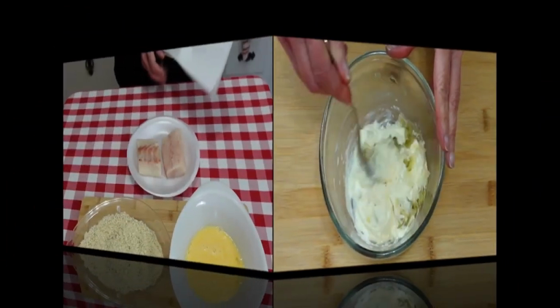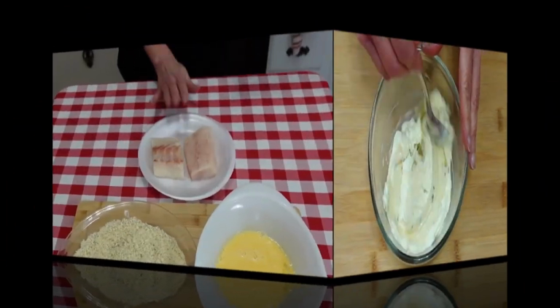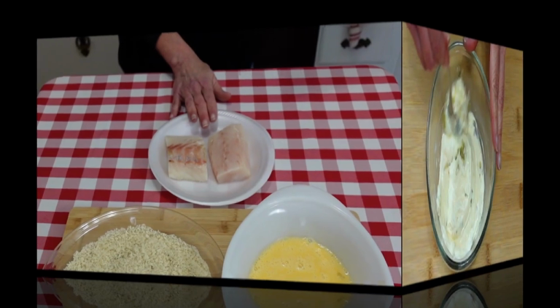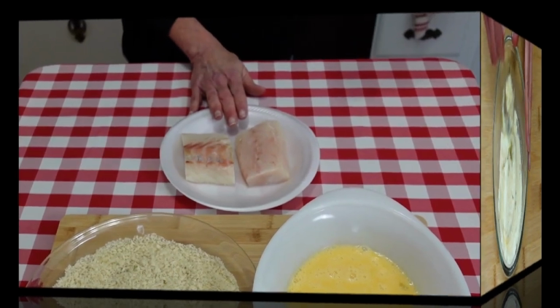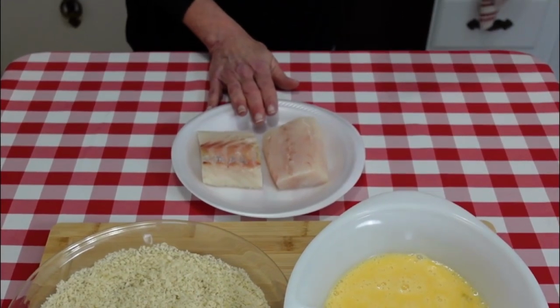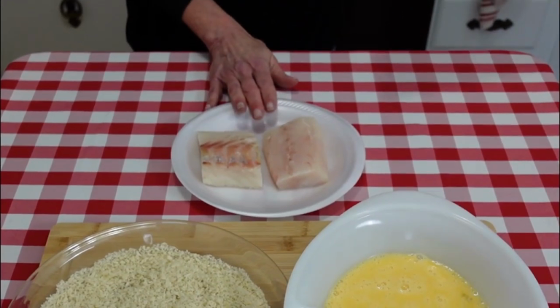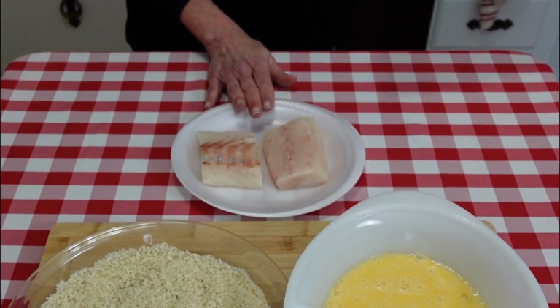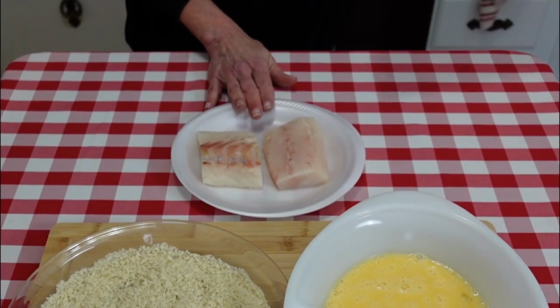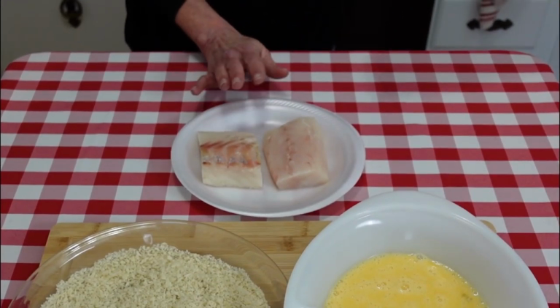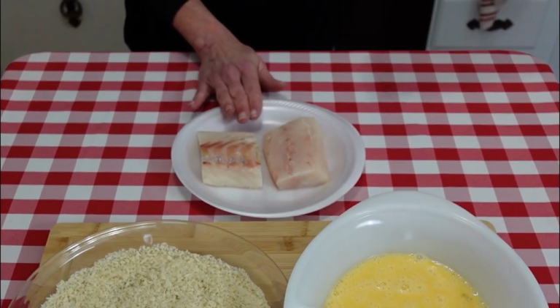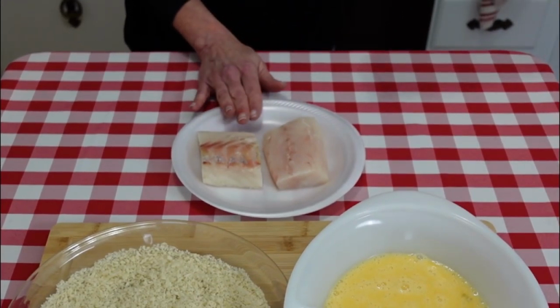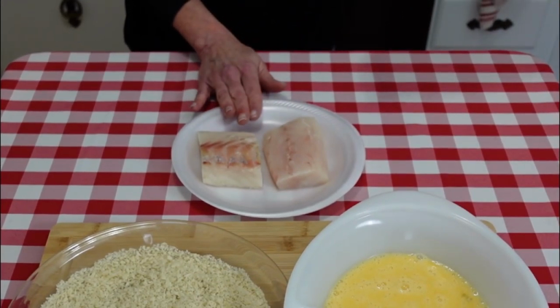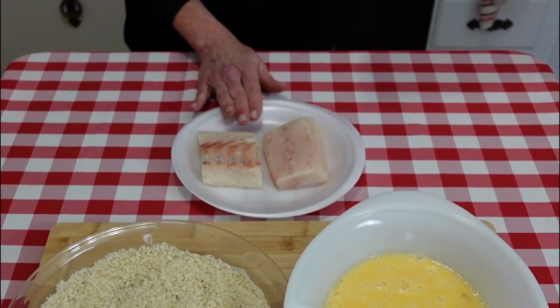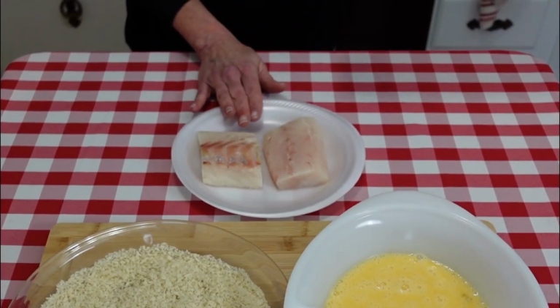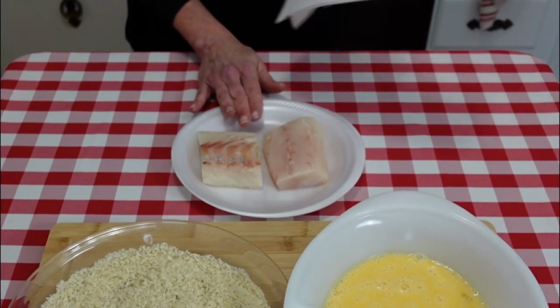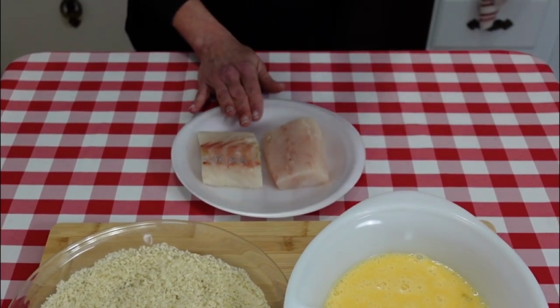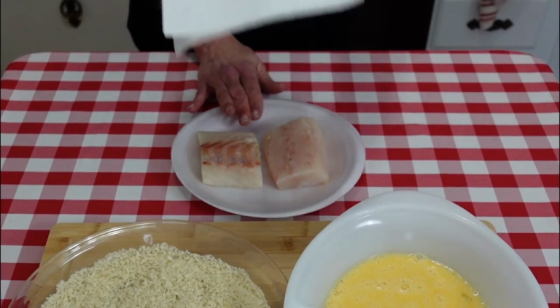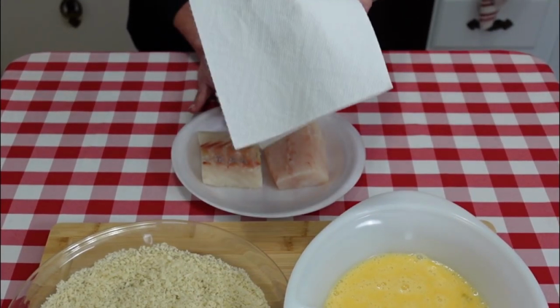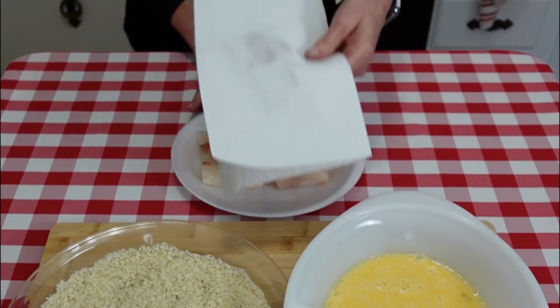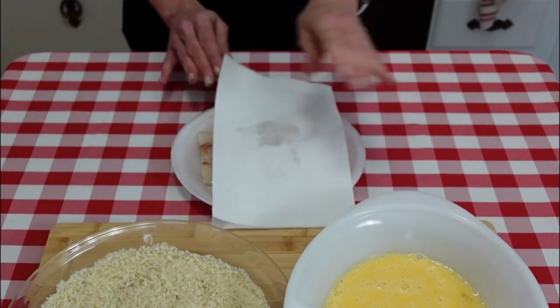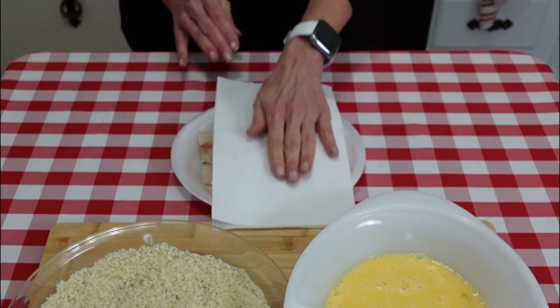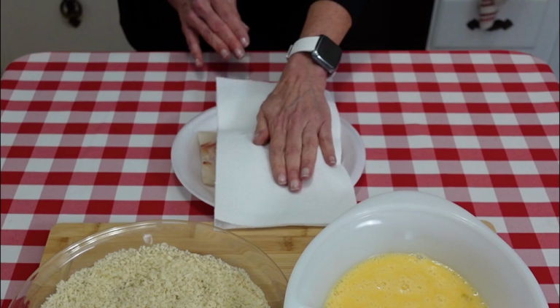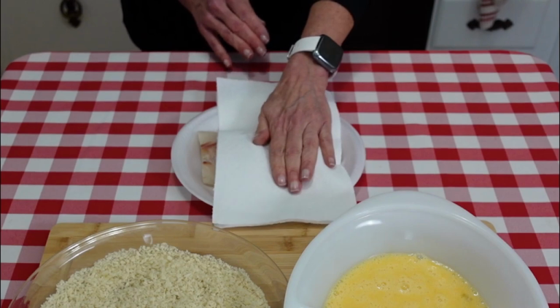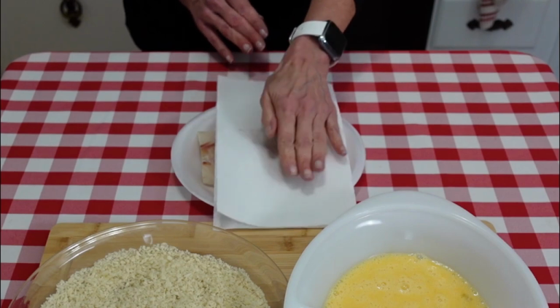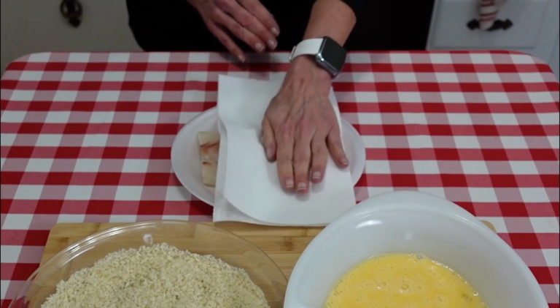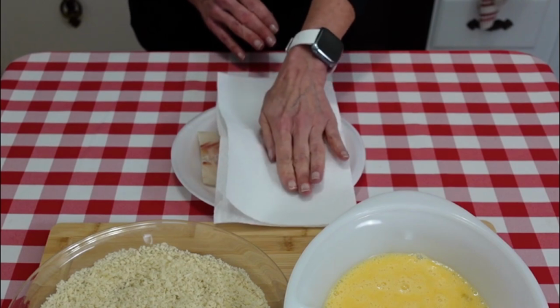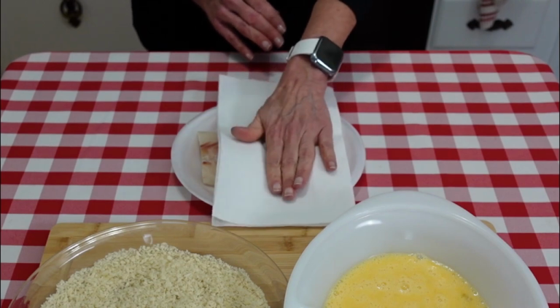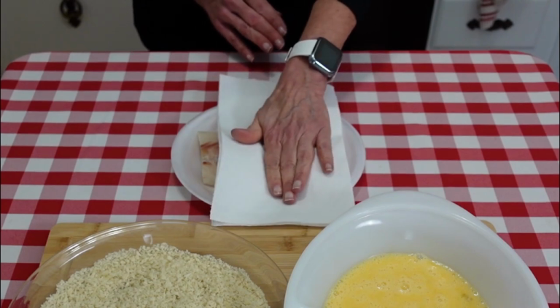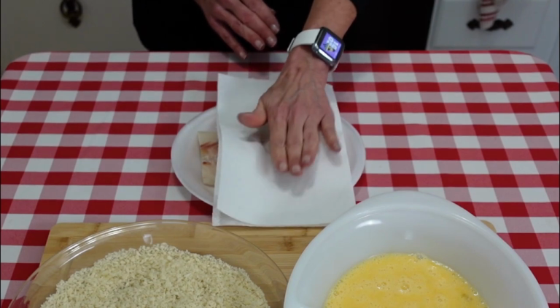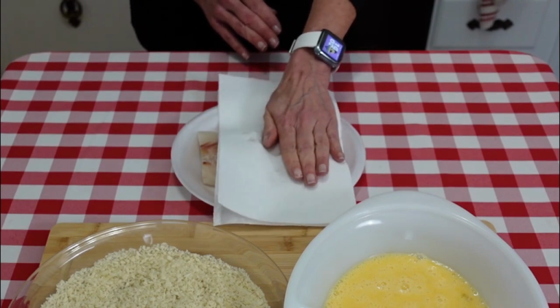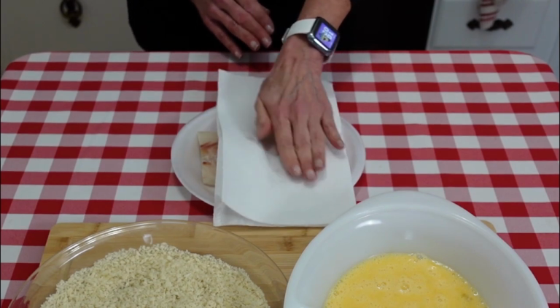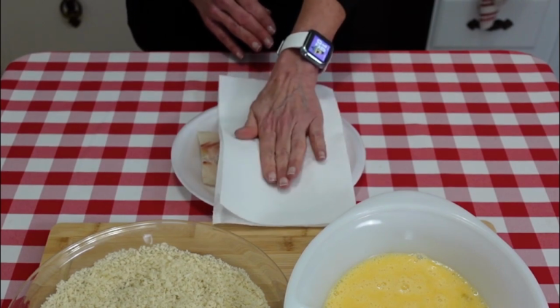I have two nice pieces of cod. I rinsed them under cold water and used some paper towels to get all that excess moisture out.